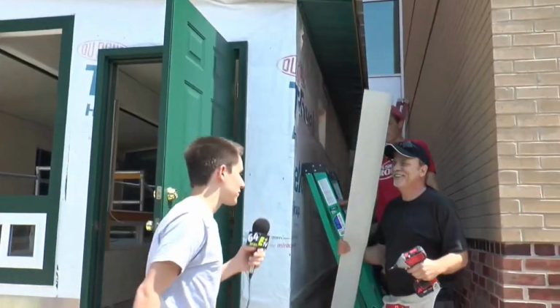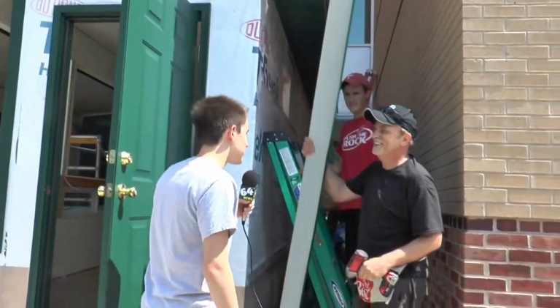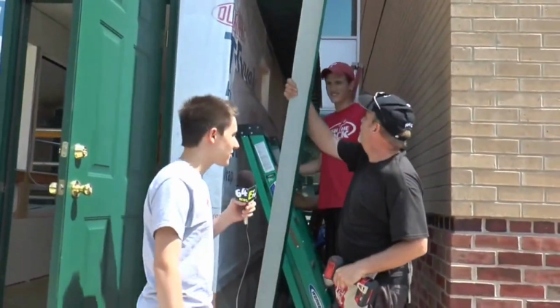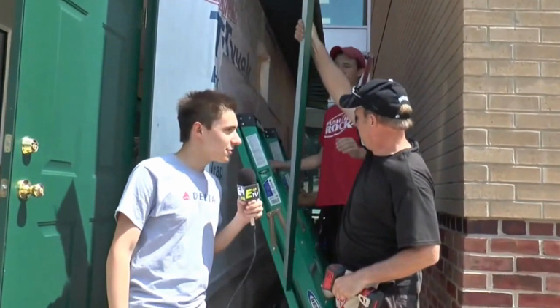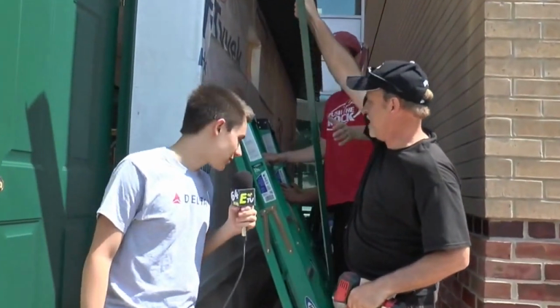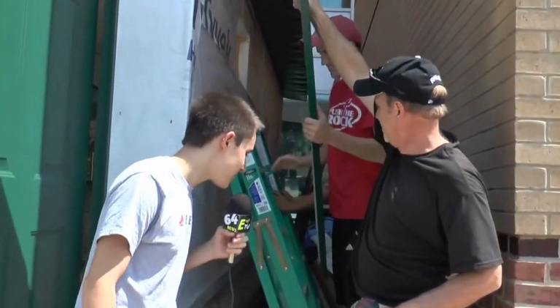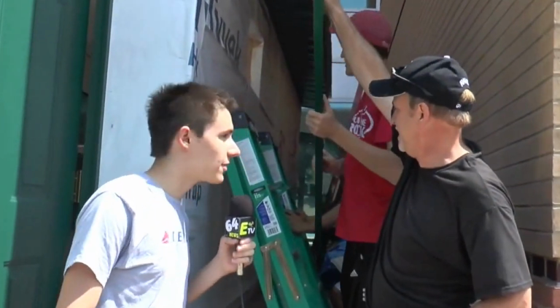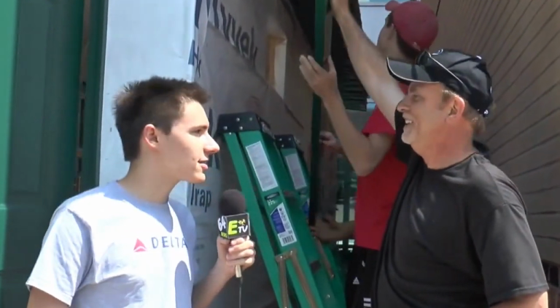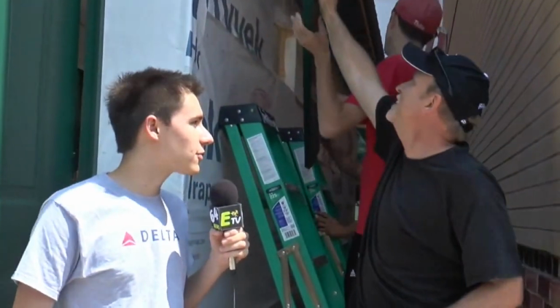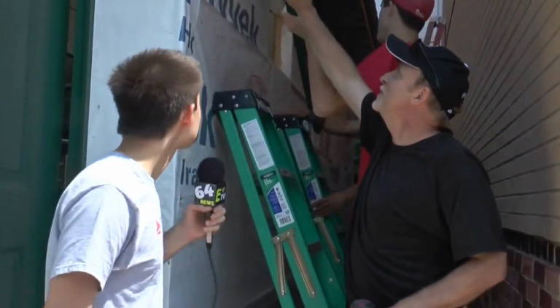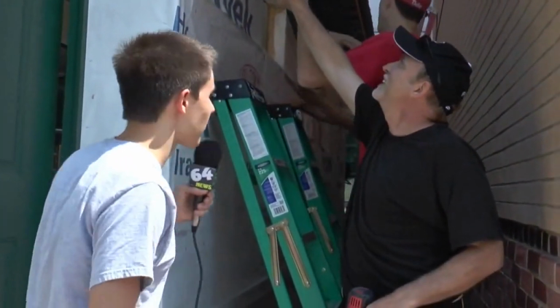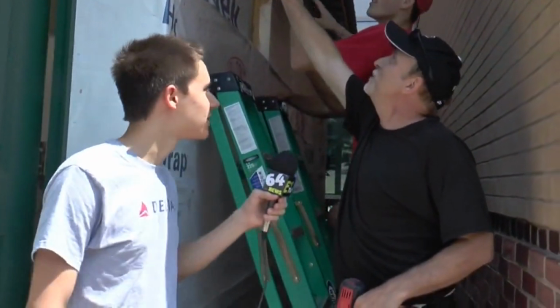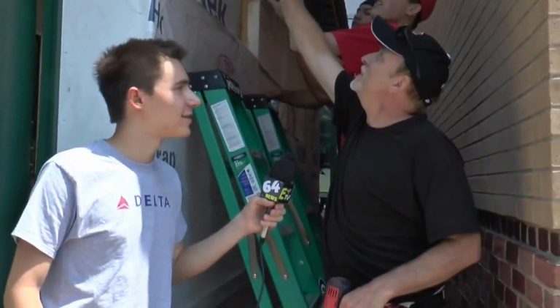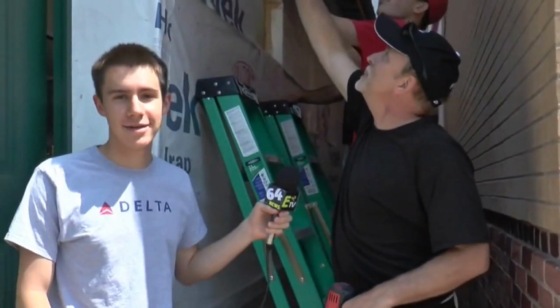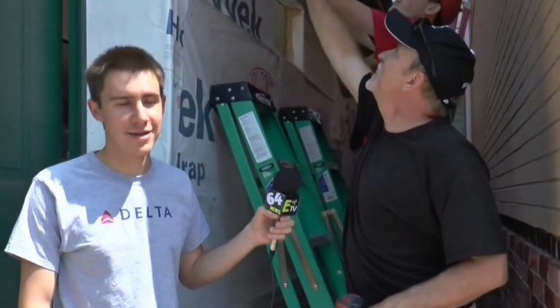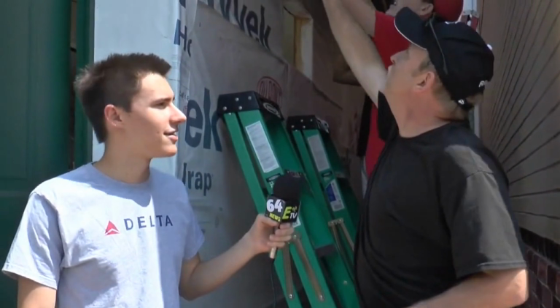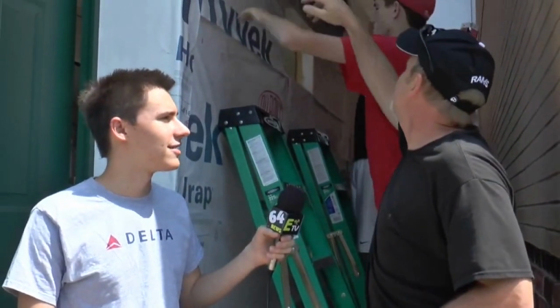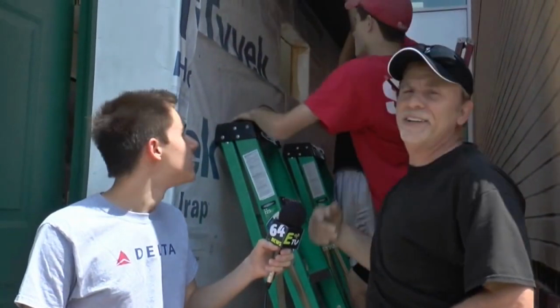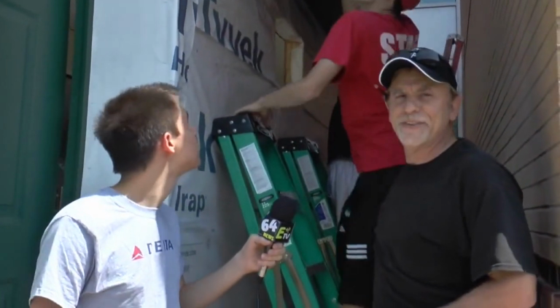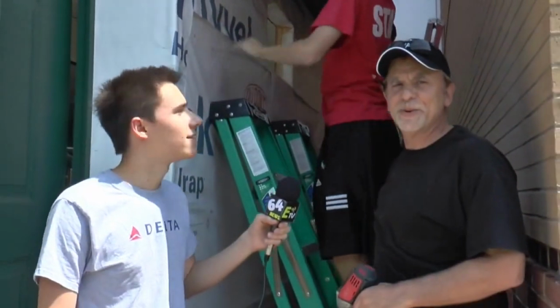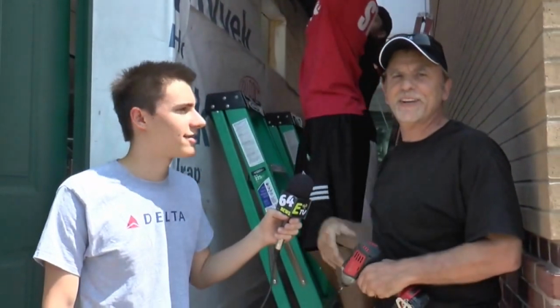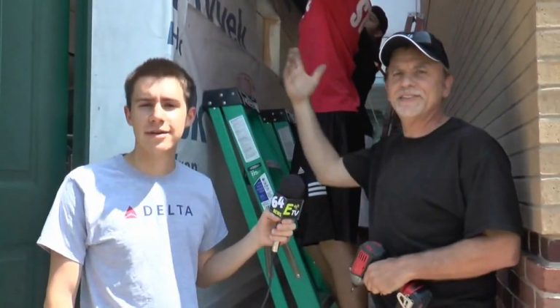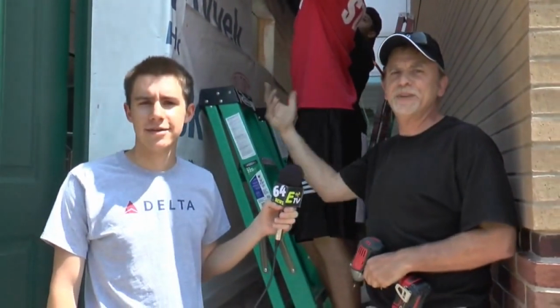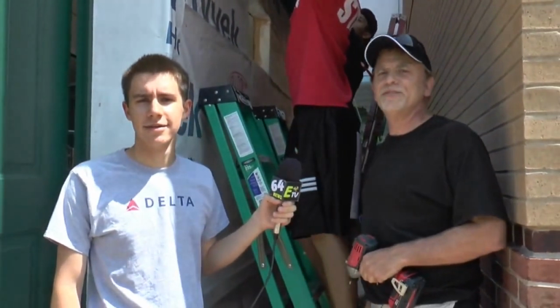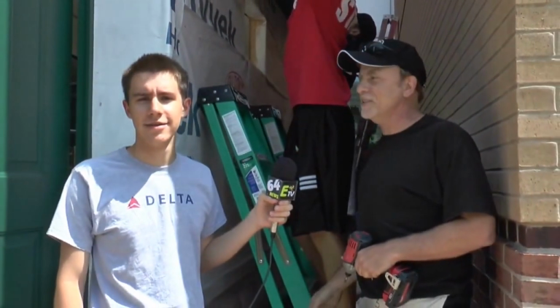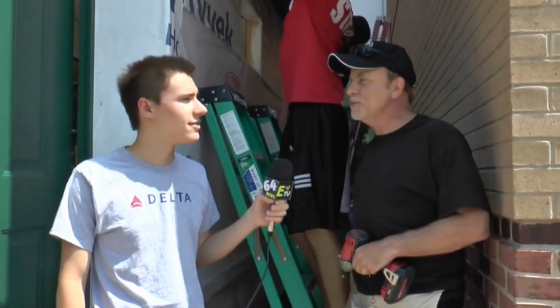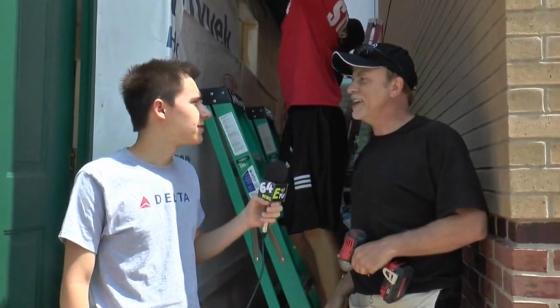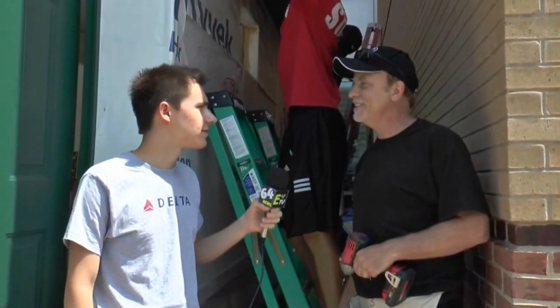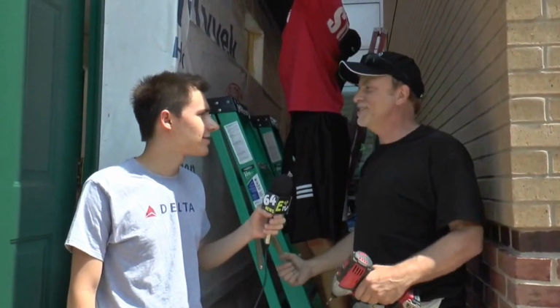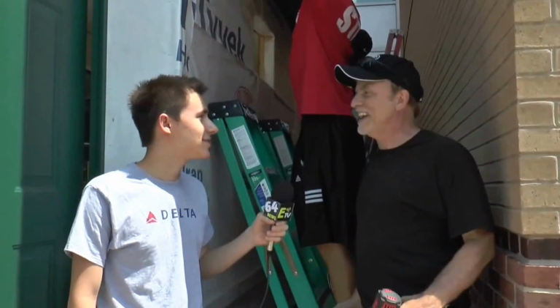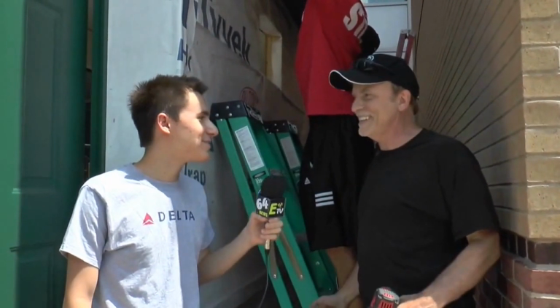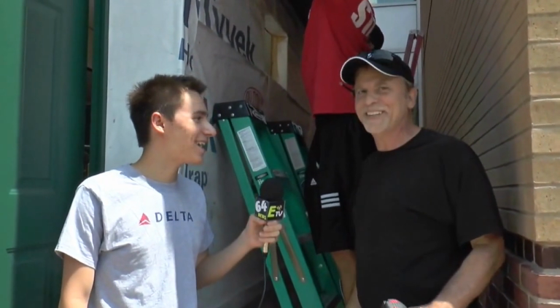Good morning, Mr. Ditcher. How are you? Great. Today's a very exciting day. What do we have going on? Well, I'll tell you, we've been in here — a couple of us have been in here throughout the summer, trying to get these last-minute things done to get the big move on today. Today's the big day.